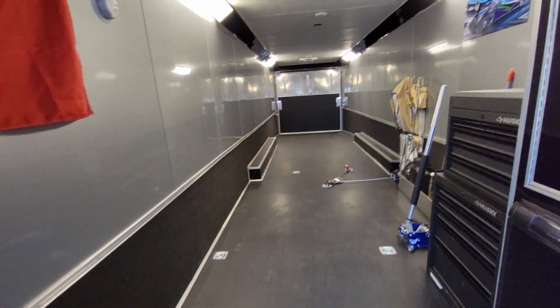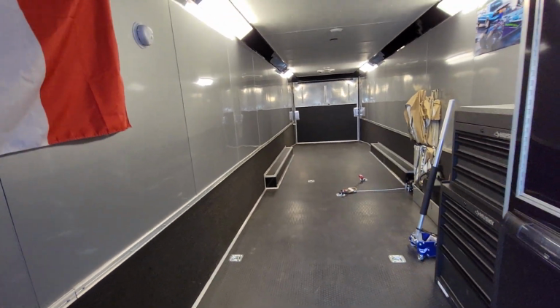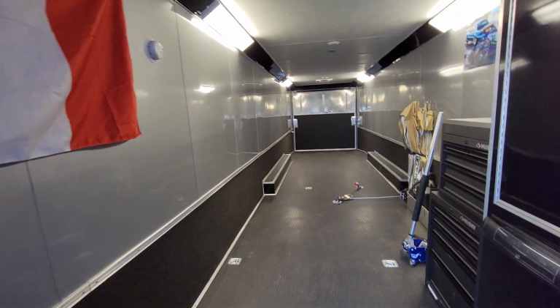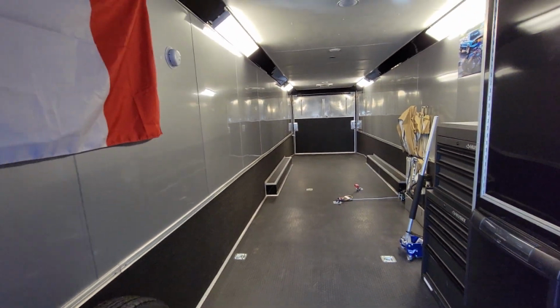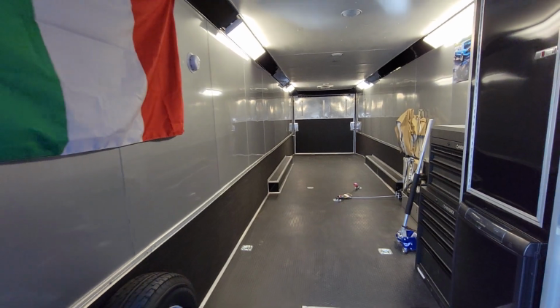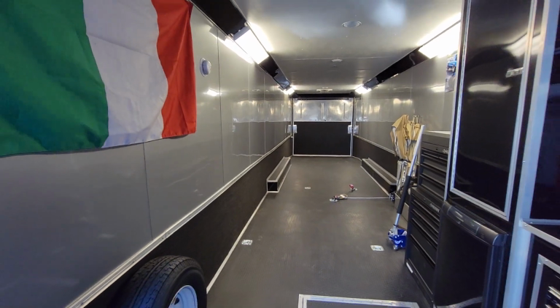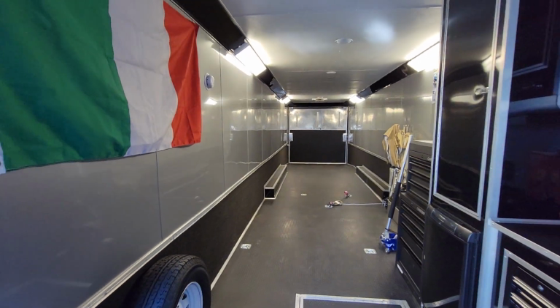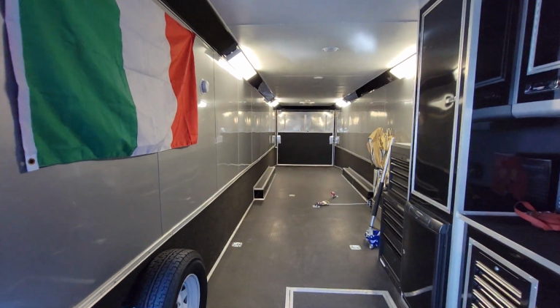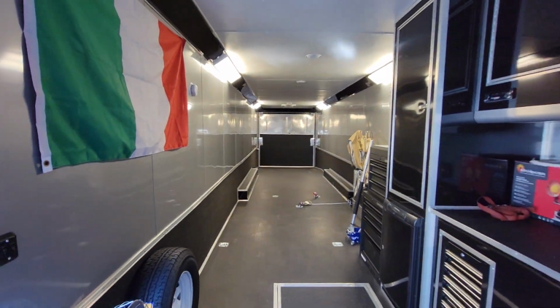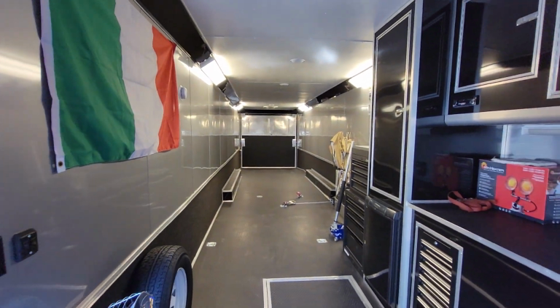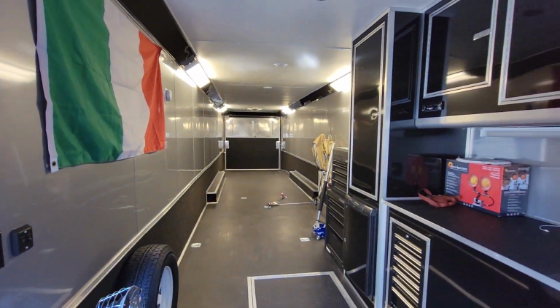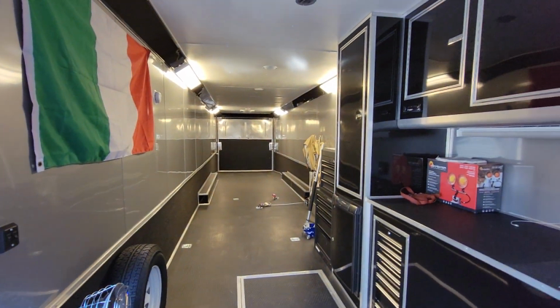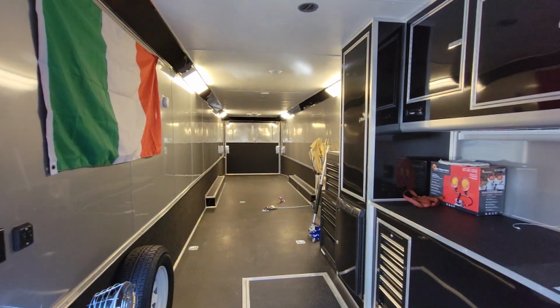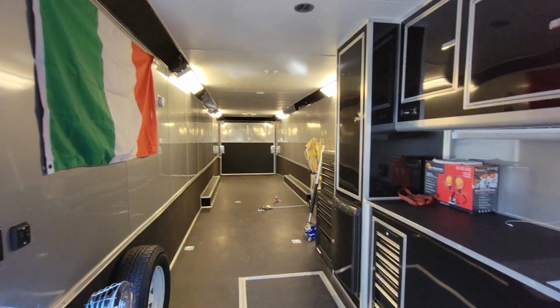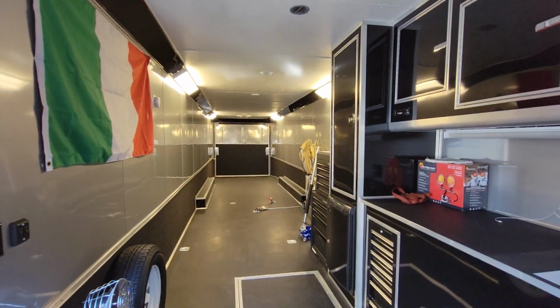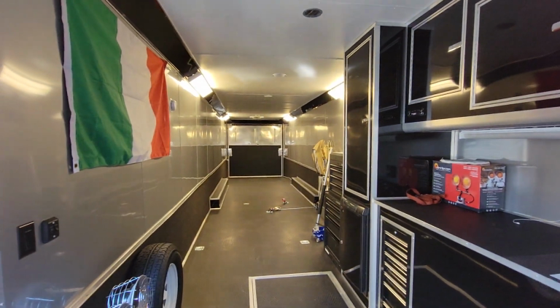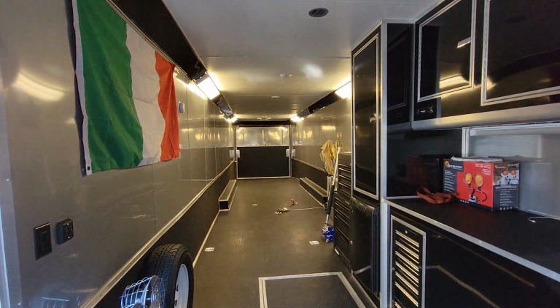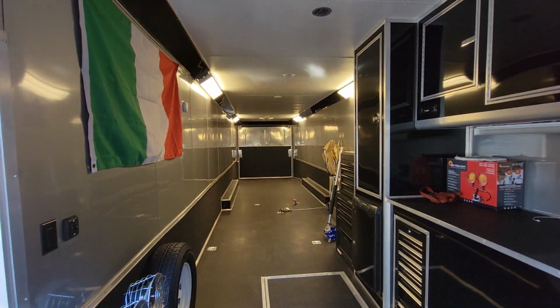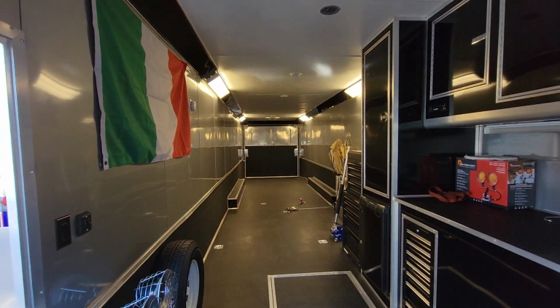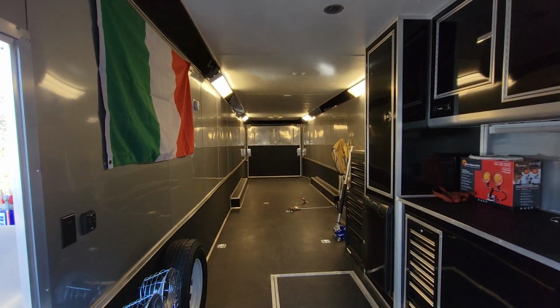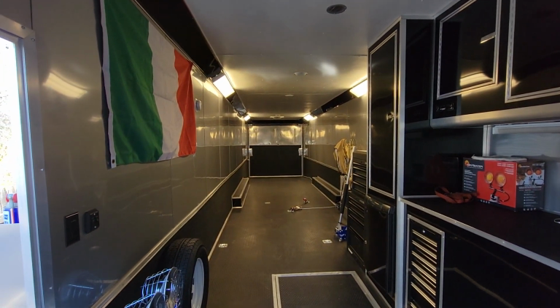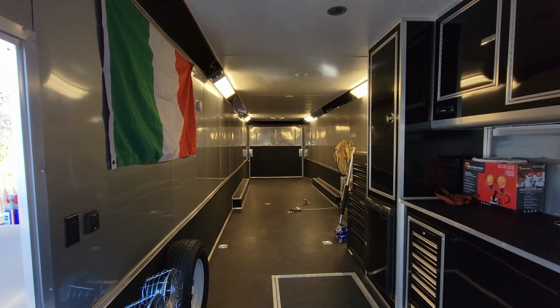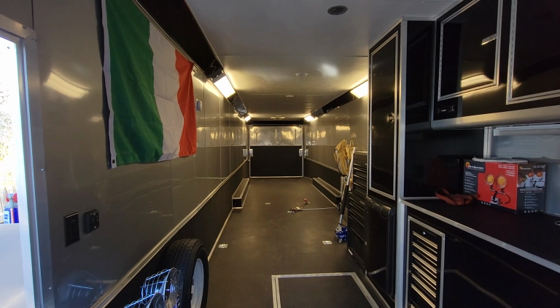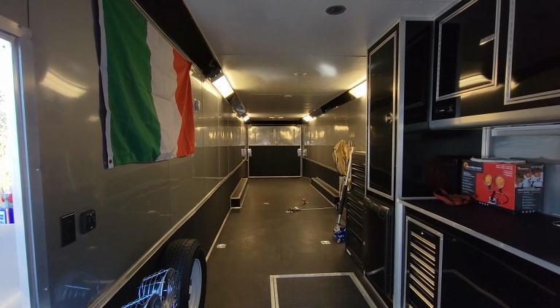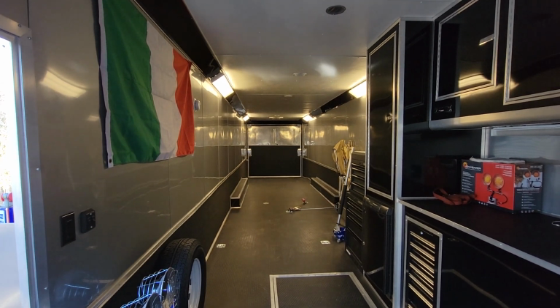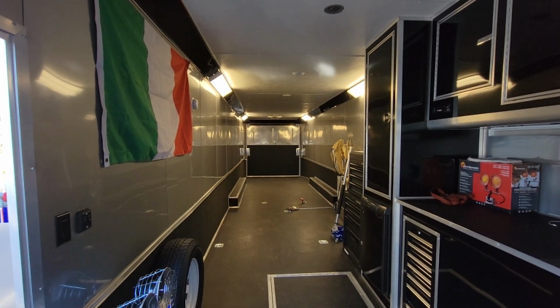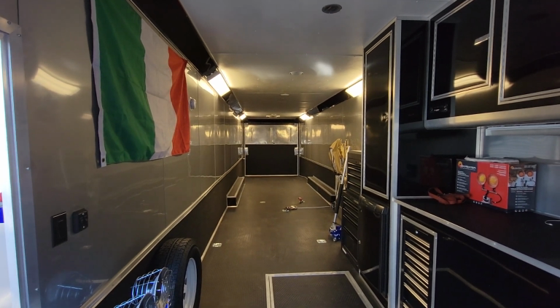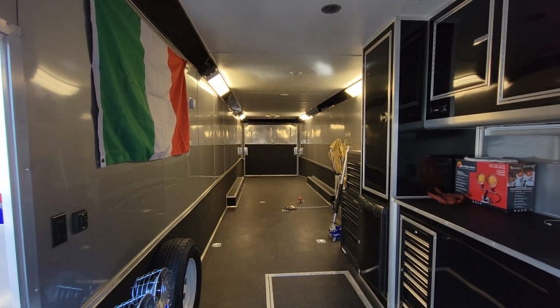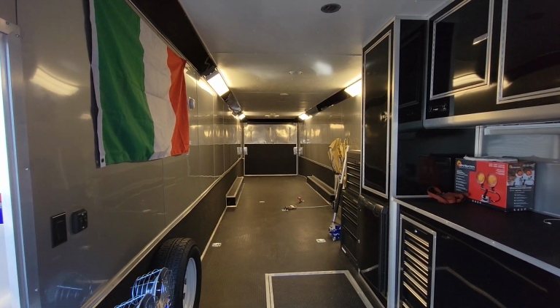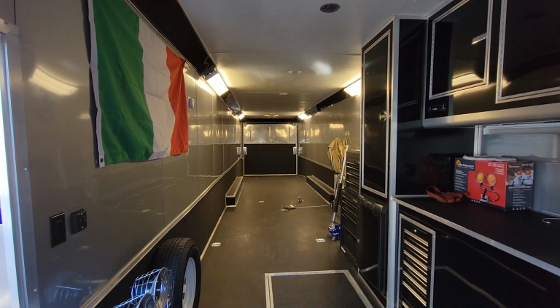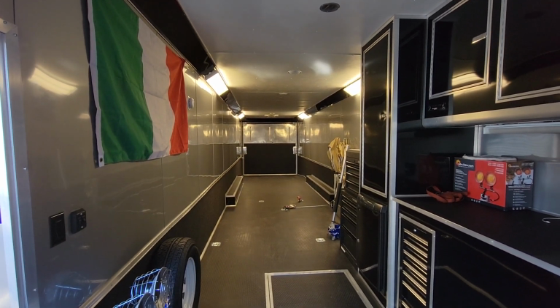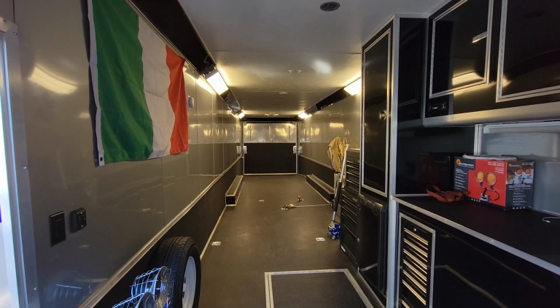Thanks for joining us today. Again, my name is Mike from Weeby Autos — feel free to give us a shout. This is not going to last; it'll take you two years to get something like this, and this thing is literally brand new.